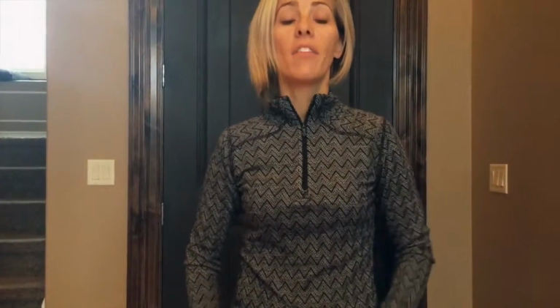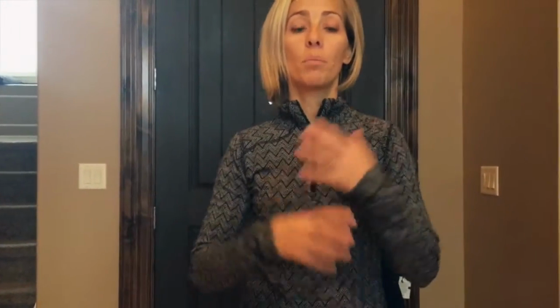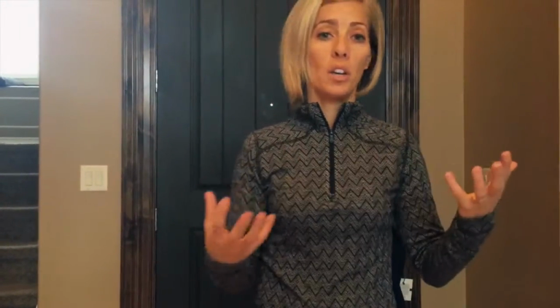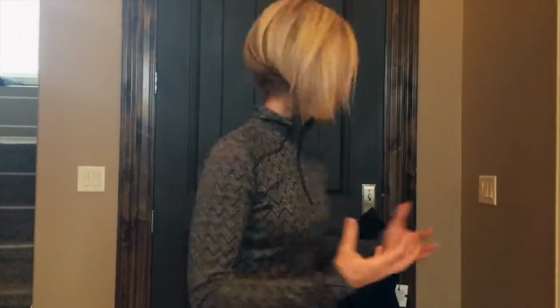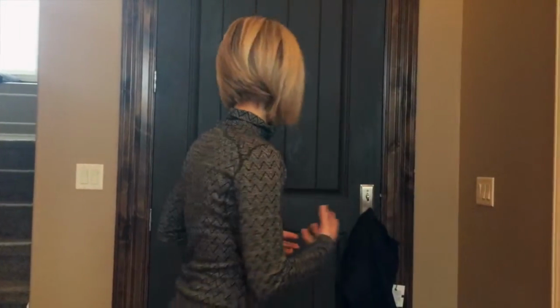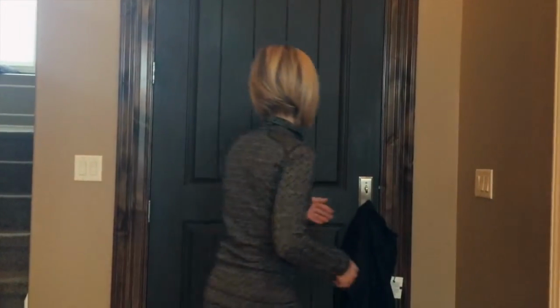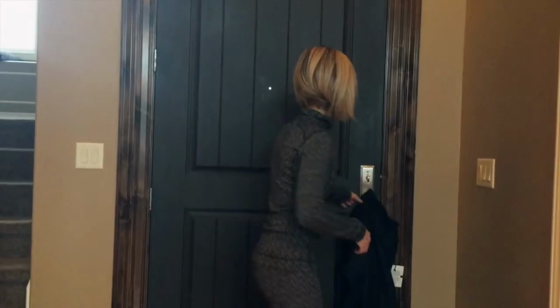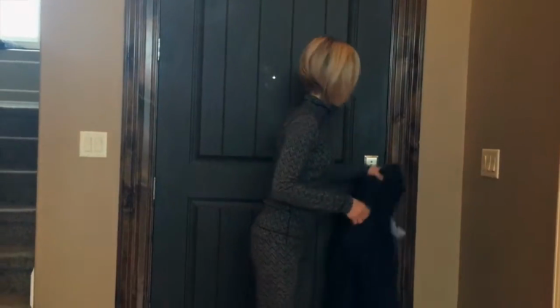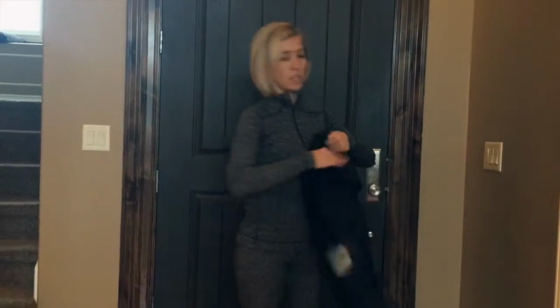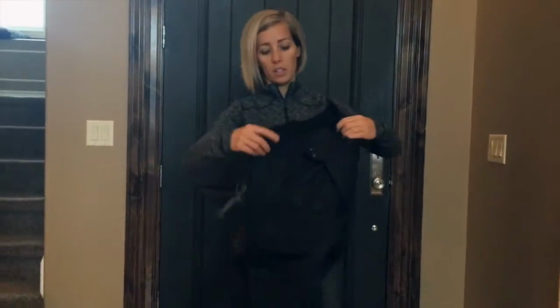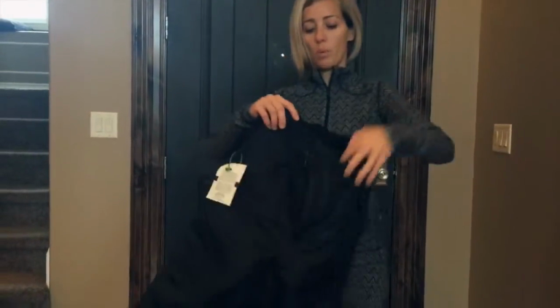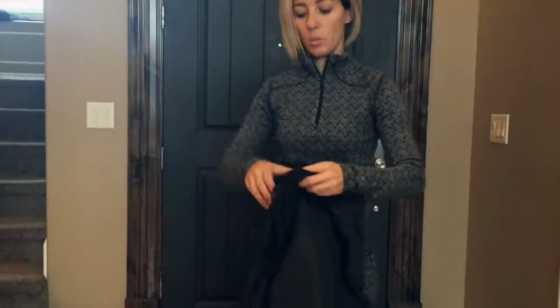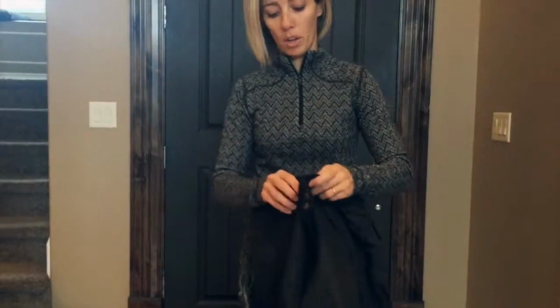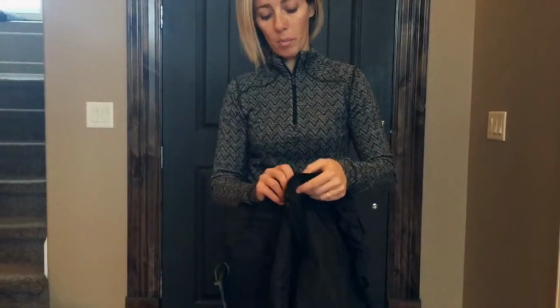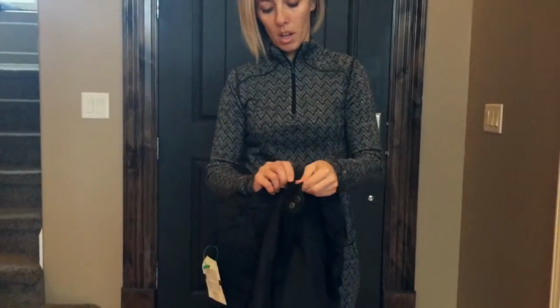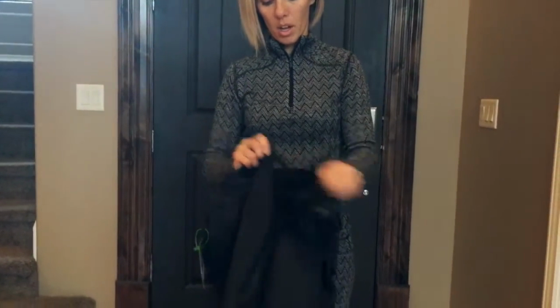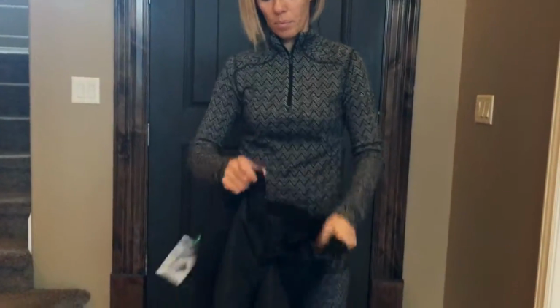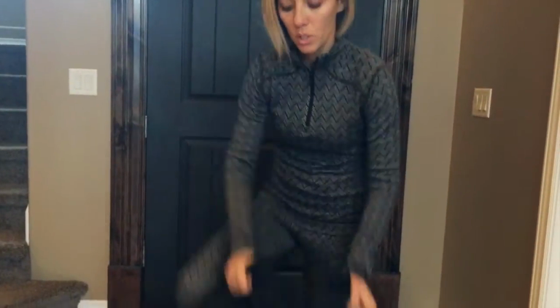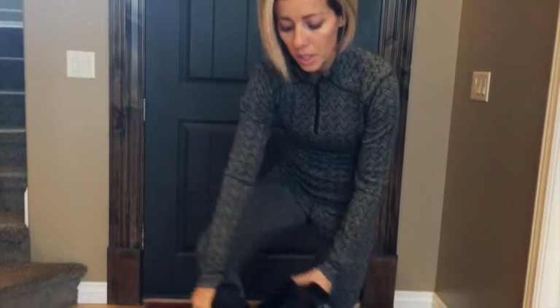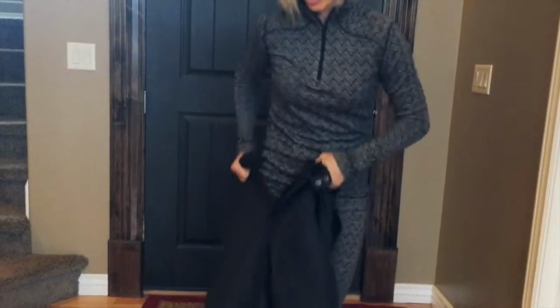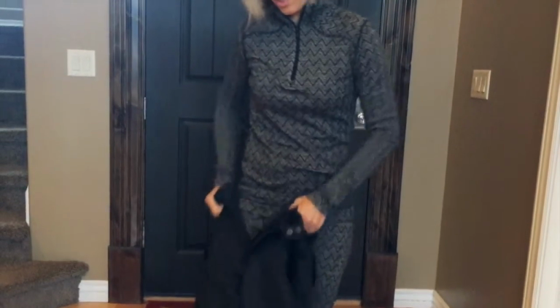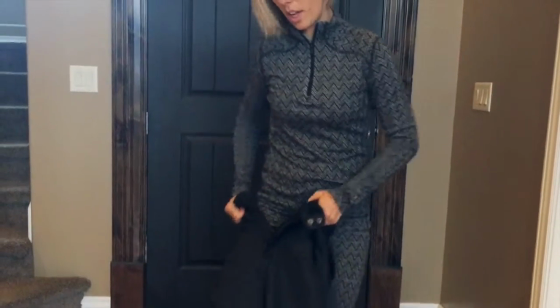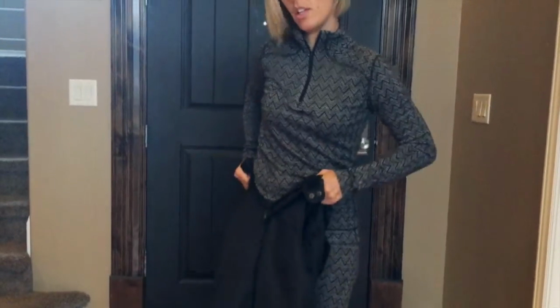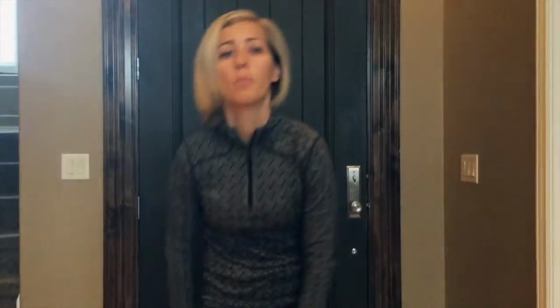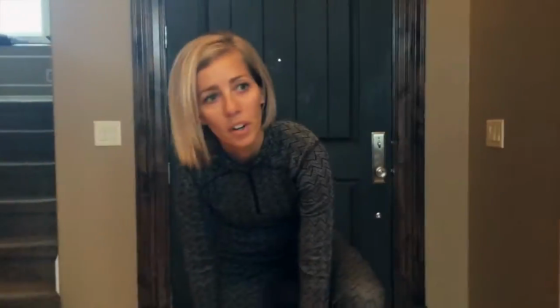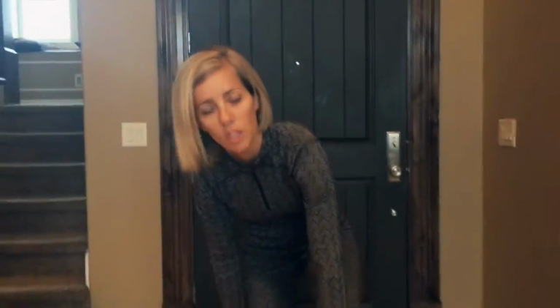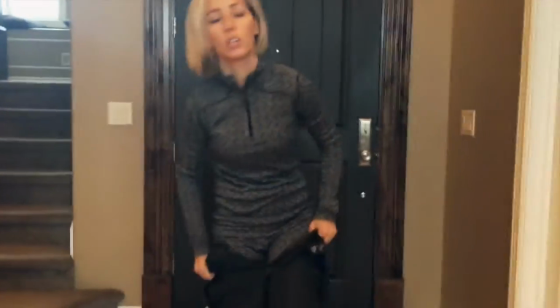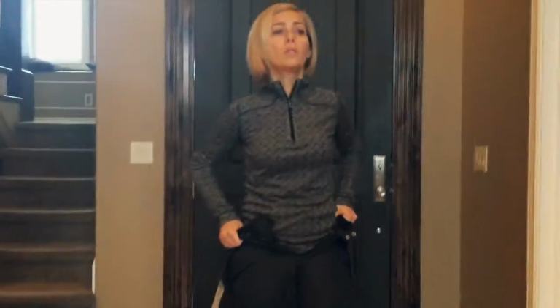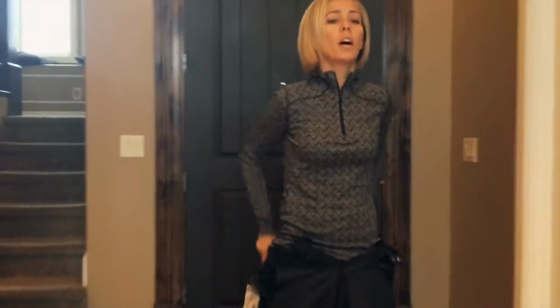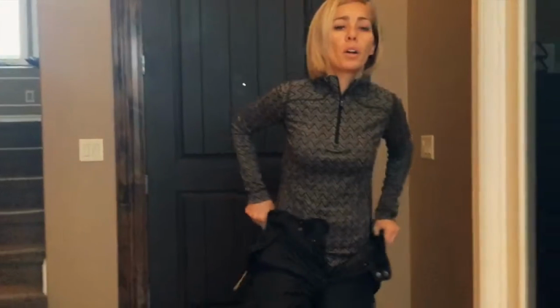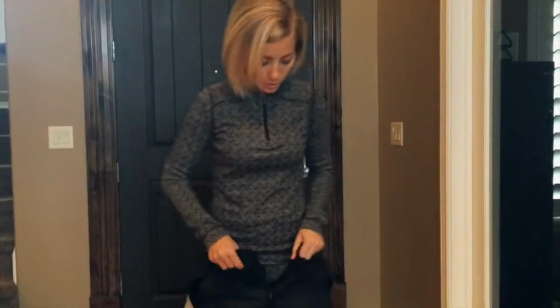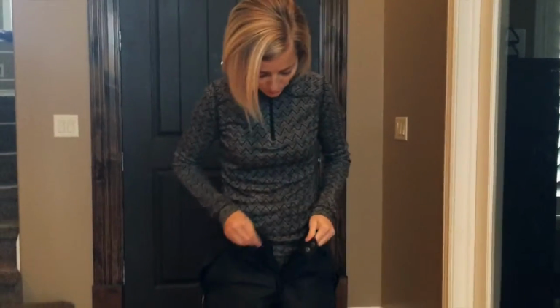Then you're going to put on your next layer. My next layer is going to be my ski pants, snow pants, whatever you want to call them. These are insulated a little bit, but they're also waterproof.